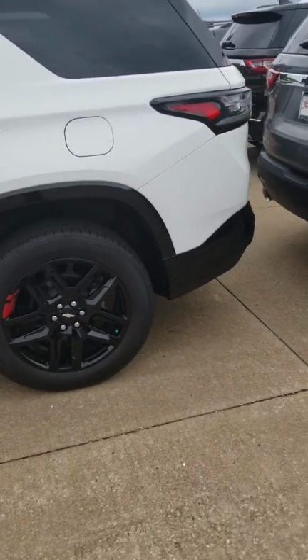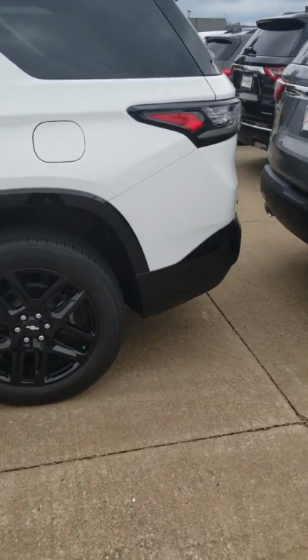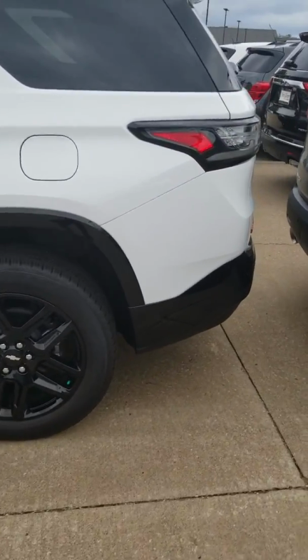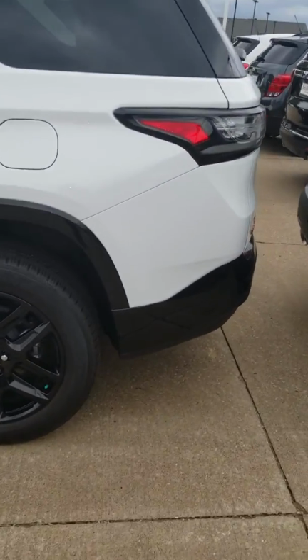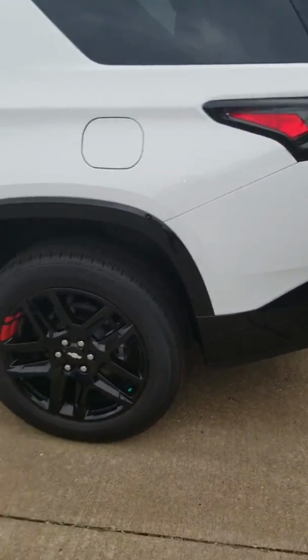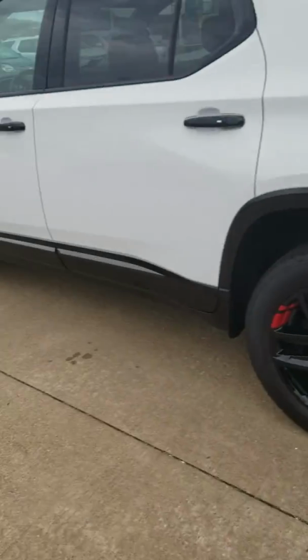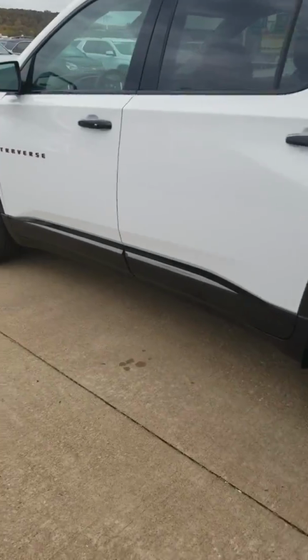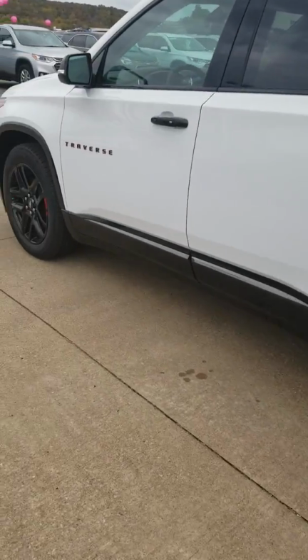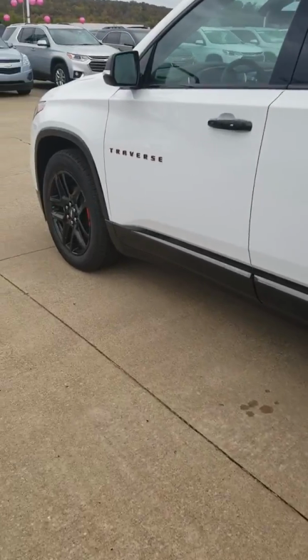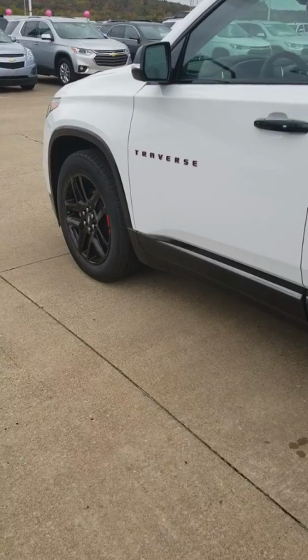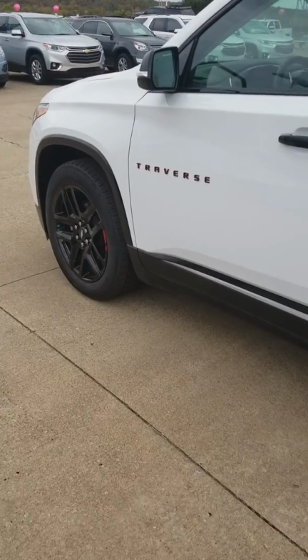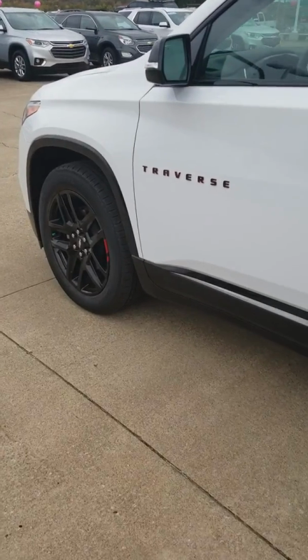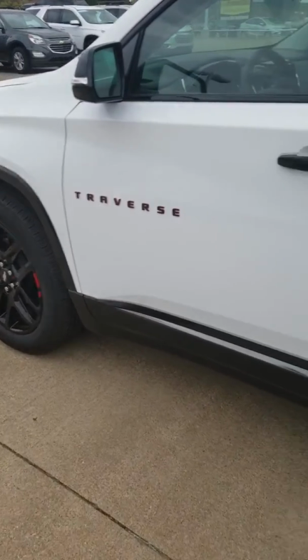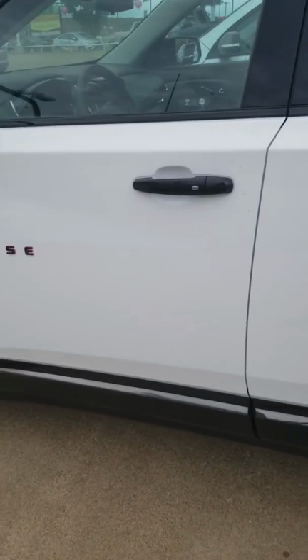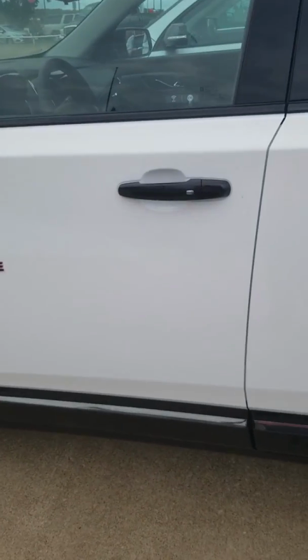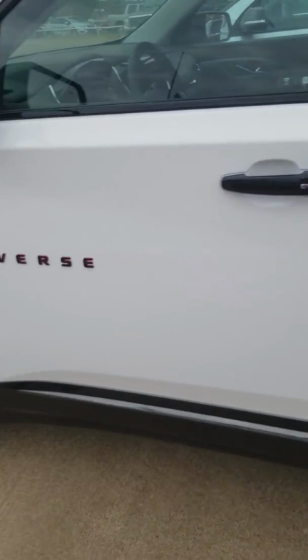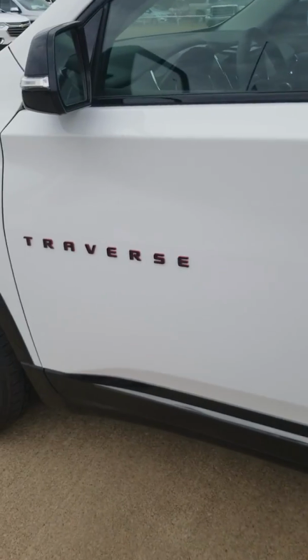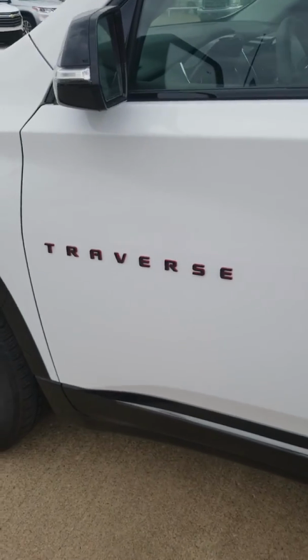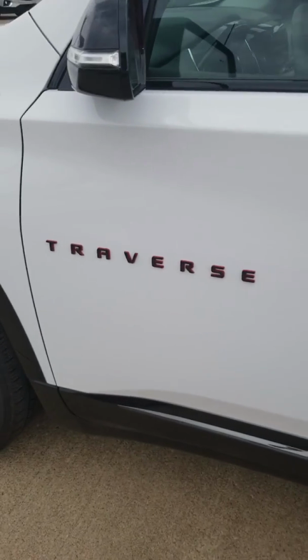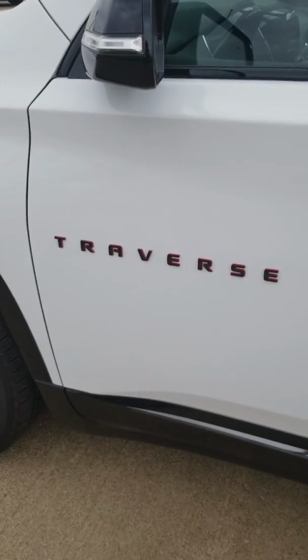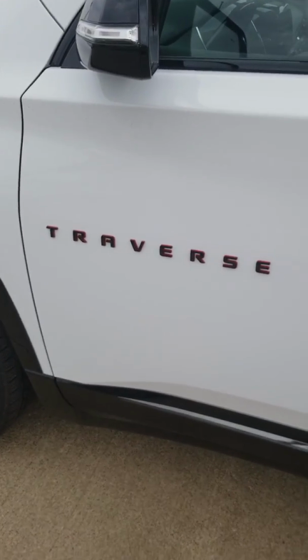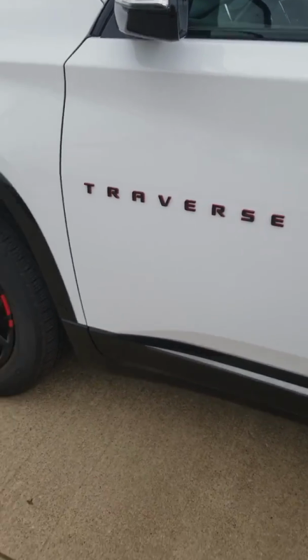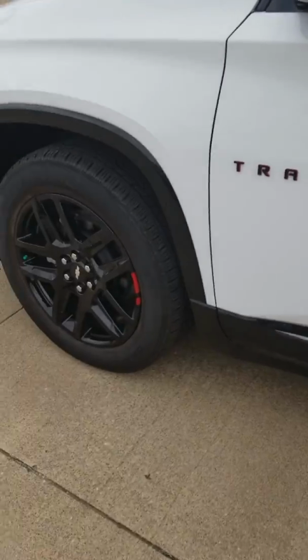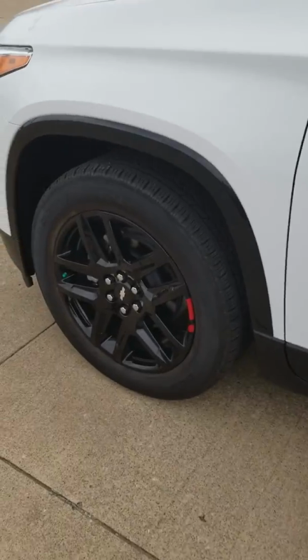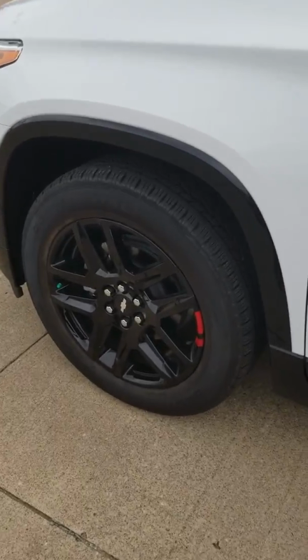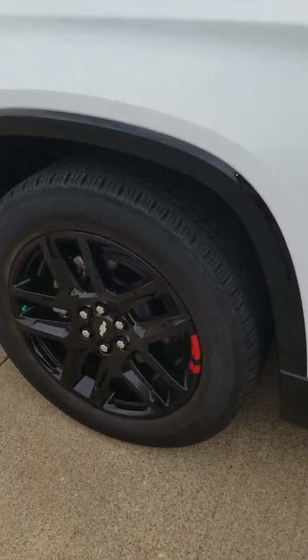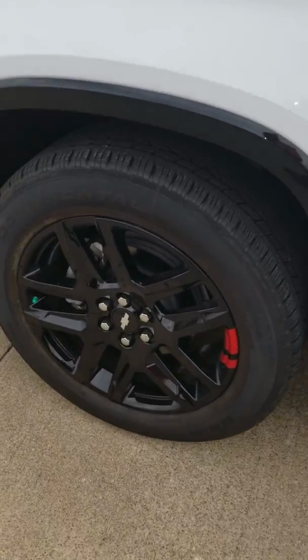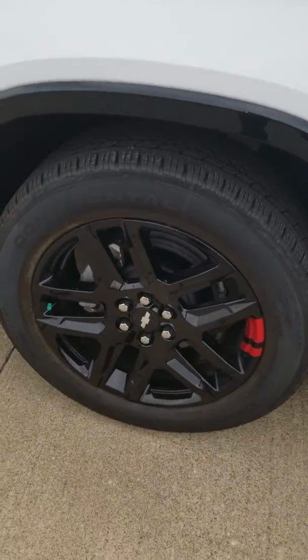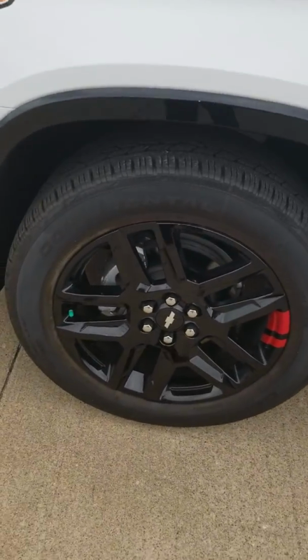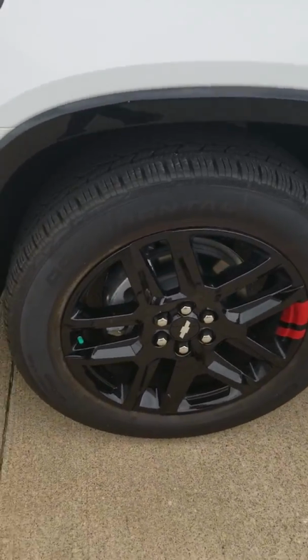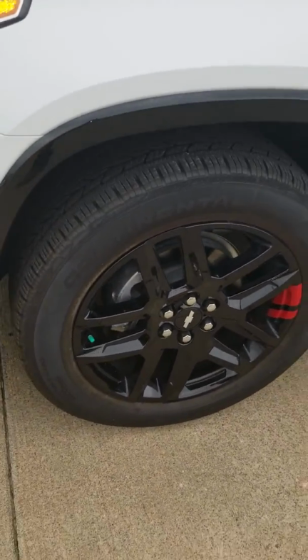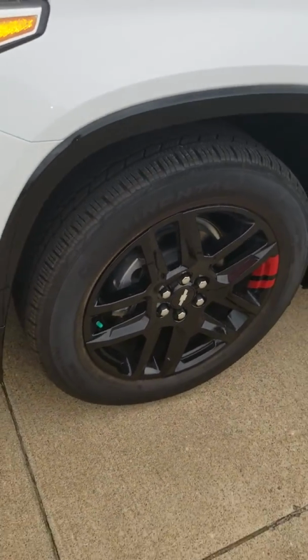With the Redline Edition you get a couple of things. You'll have the specialized badging — so your mirrors, your handles, as well as the black and red Traverse badging. You also get the 20-inch black and red wheels.